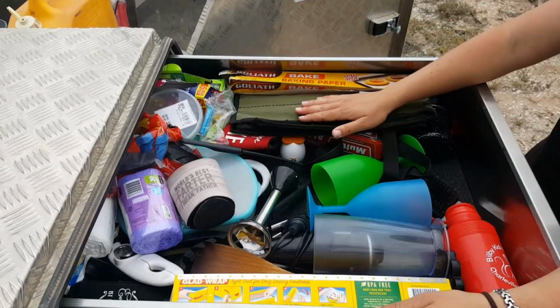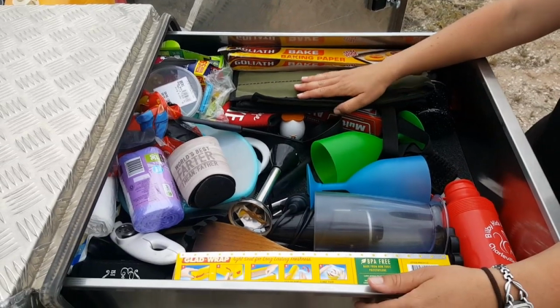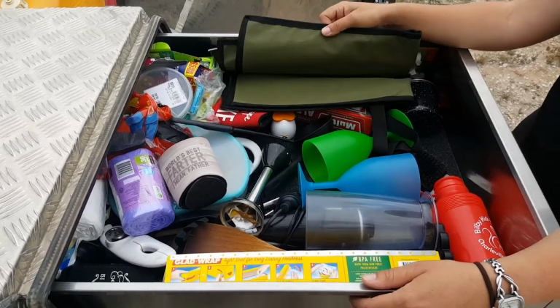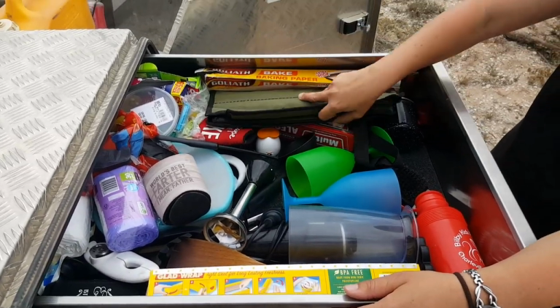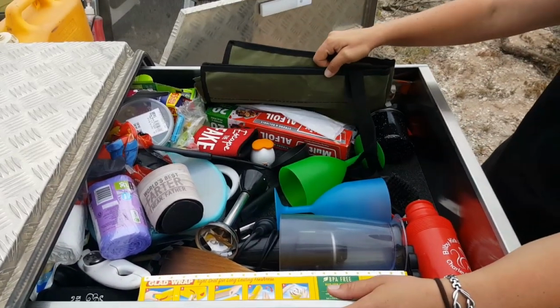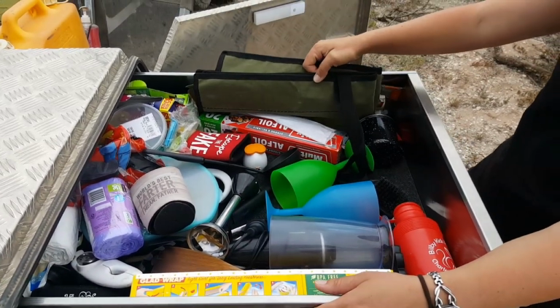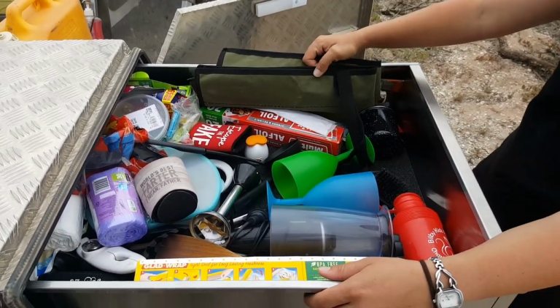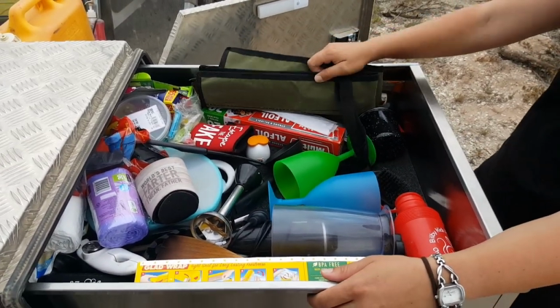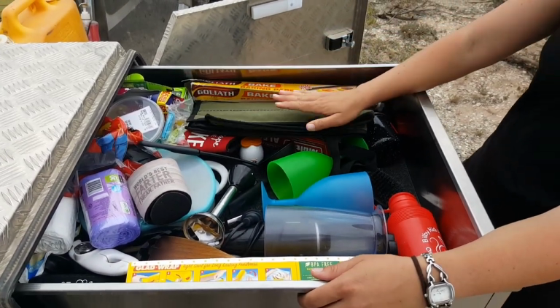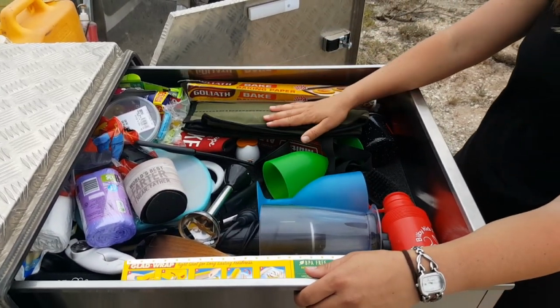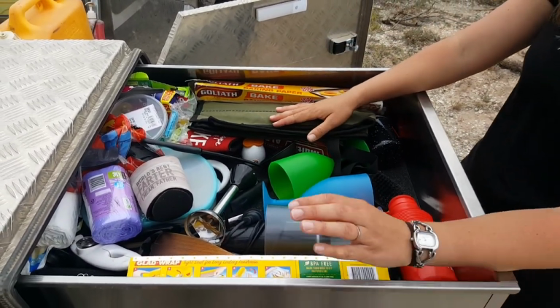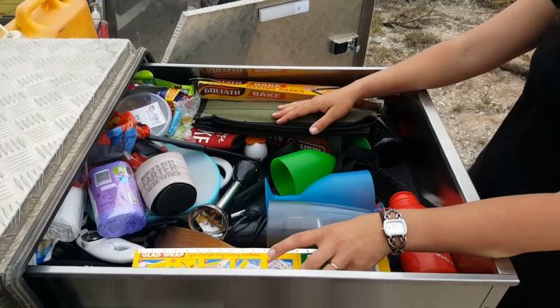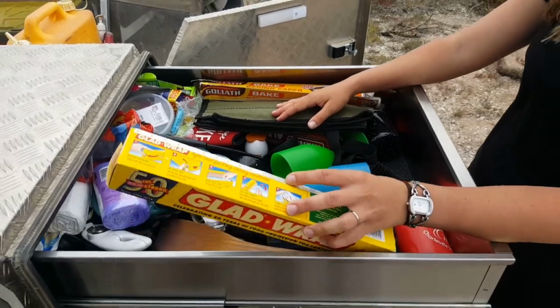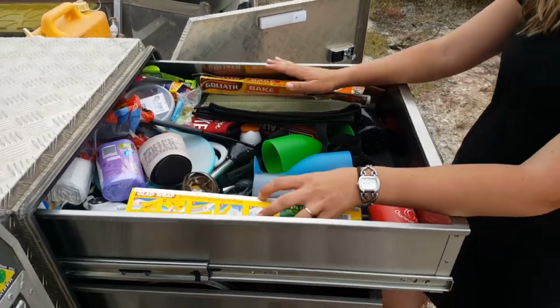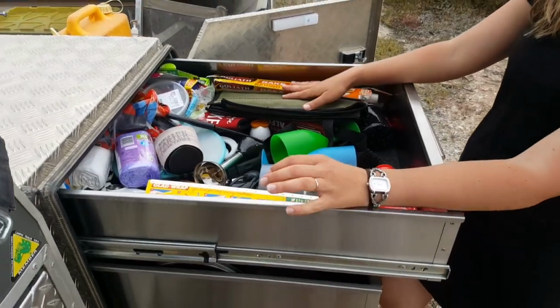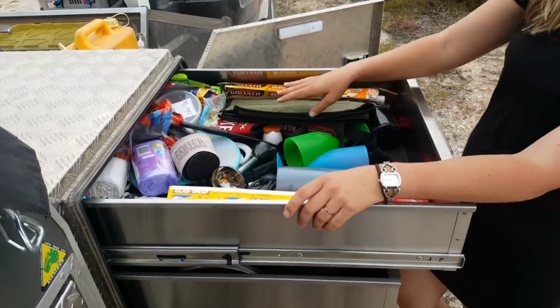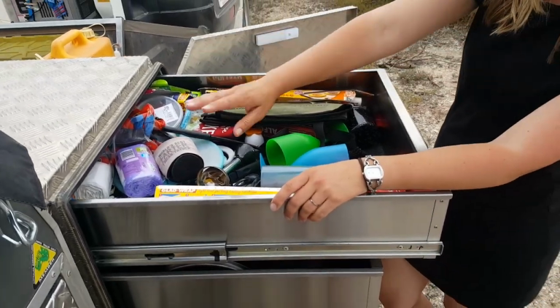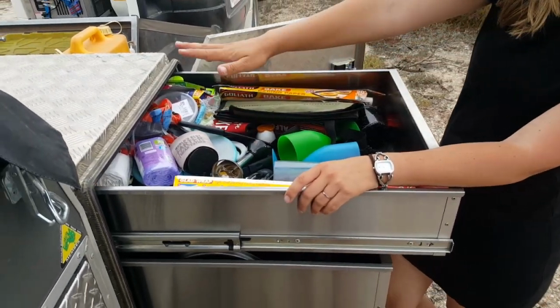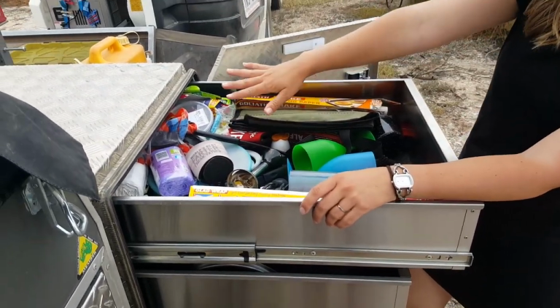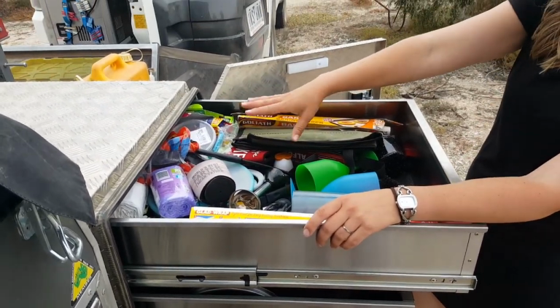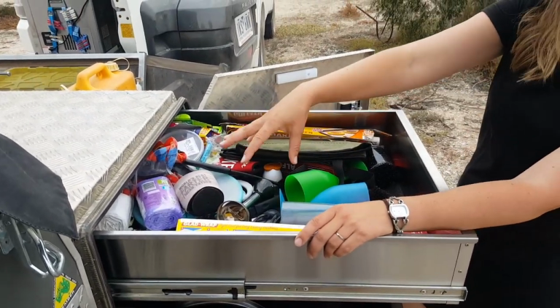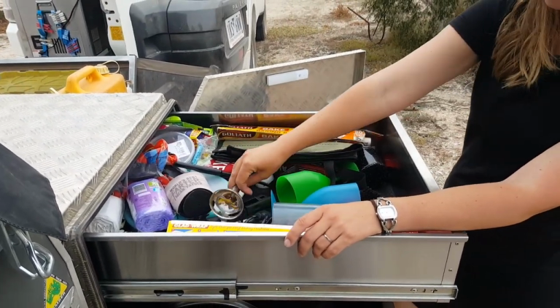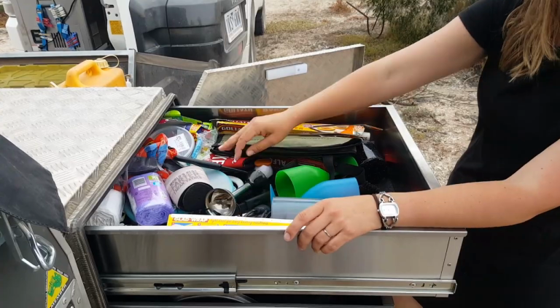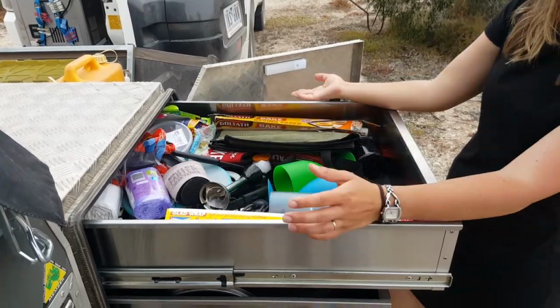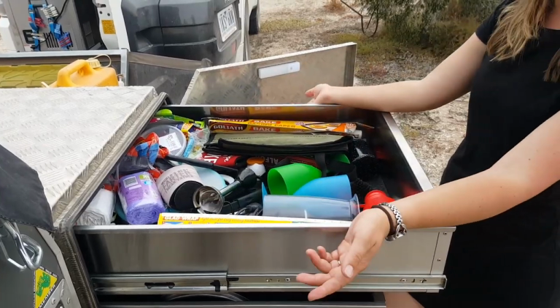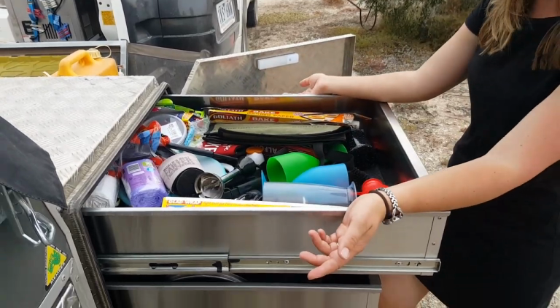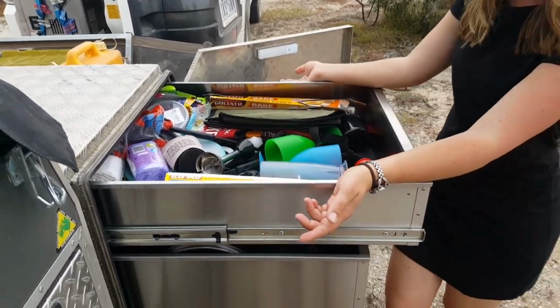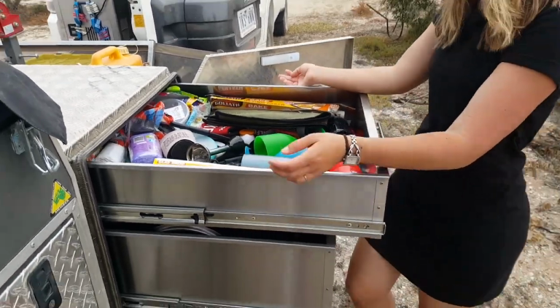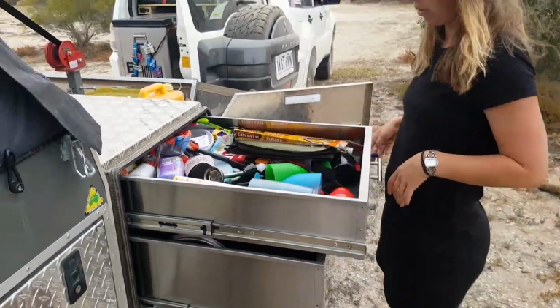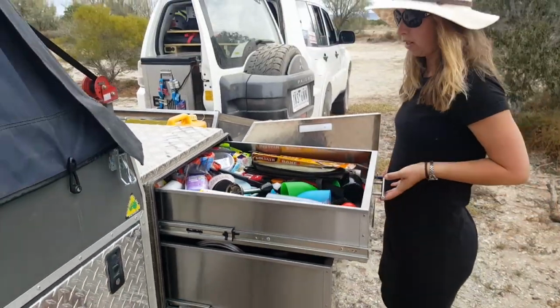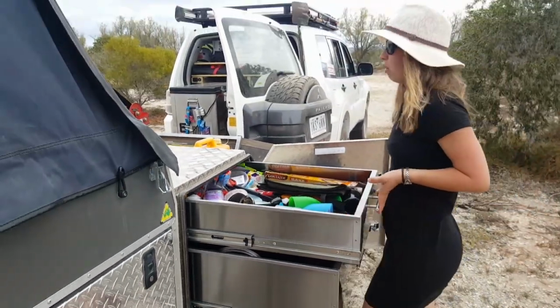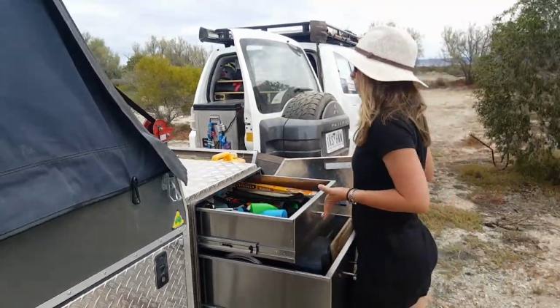So our knives are in there - we keep them in a separate canvas bag so that they don't get destroyed. Glad wrap, baking paper, spare plastic bags, the stick mixer - all that sort of random bits and pieces are all in that top drawer there.